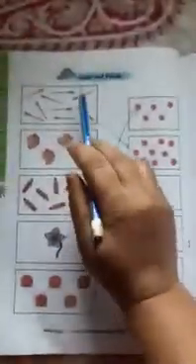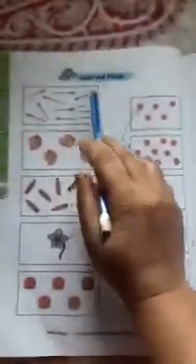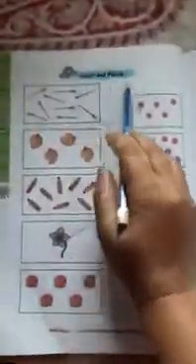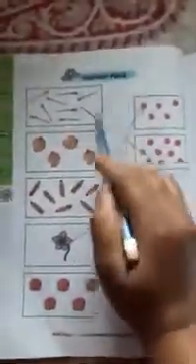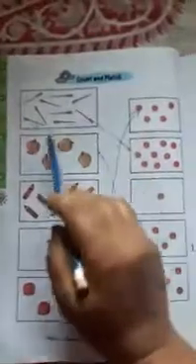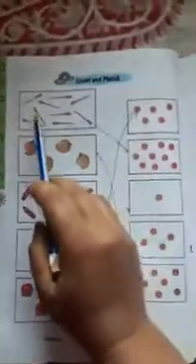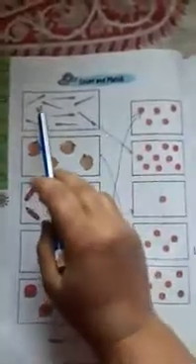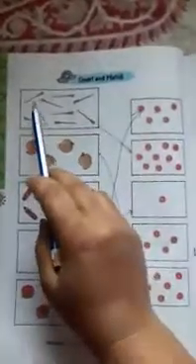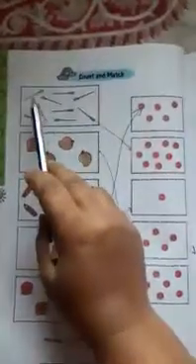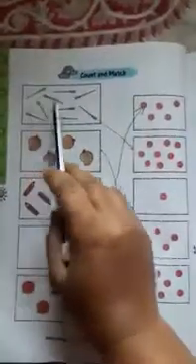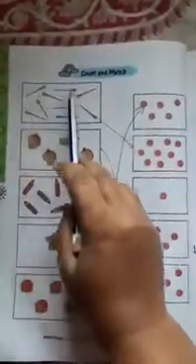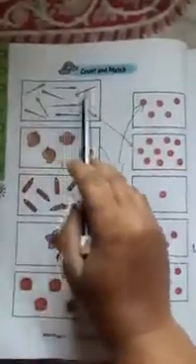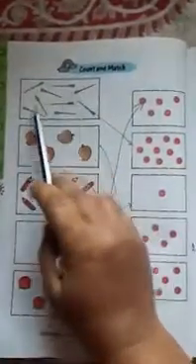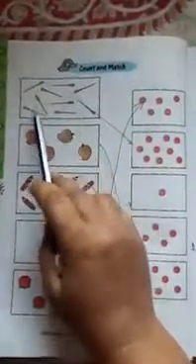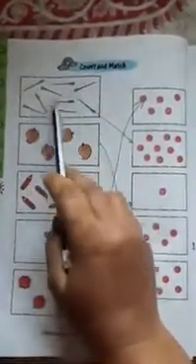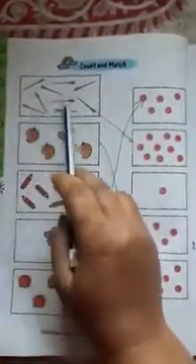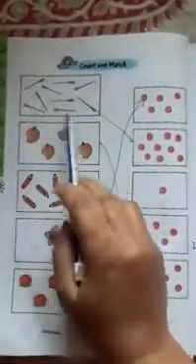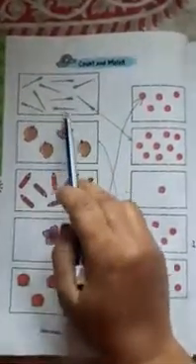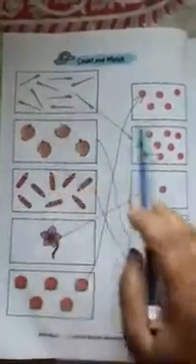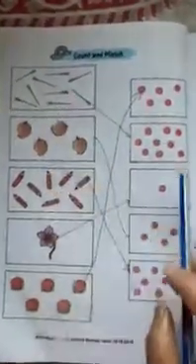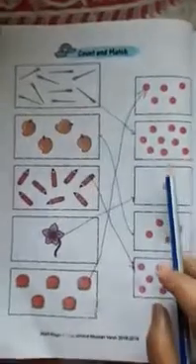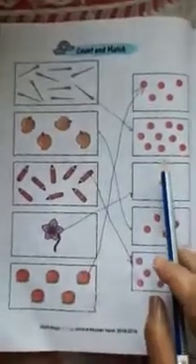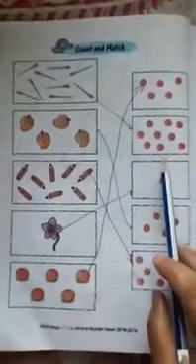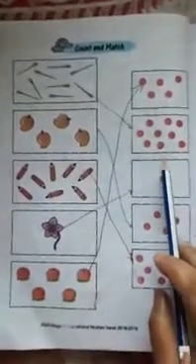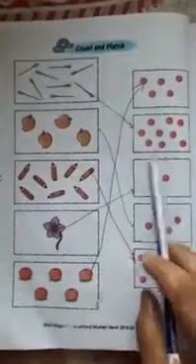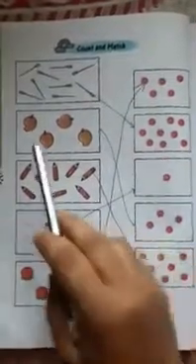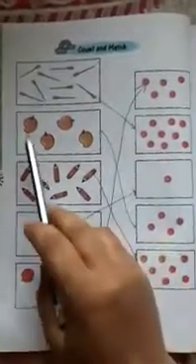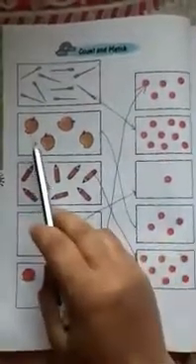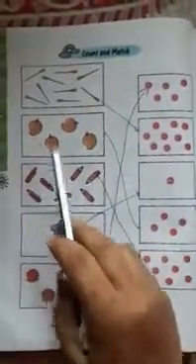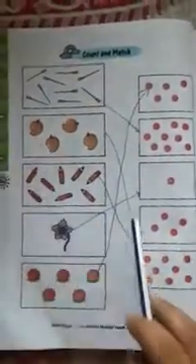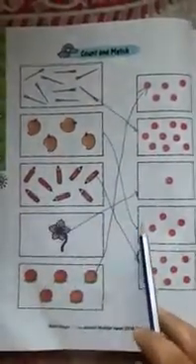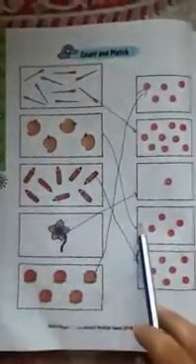Count and match: we have 1, 2, 3, 4, 5, 6, 7, 8, 9 needles — match with 9 balls. It is already done.